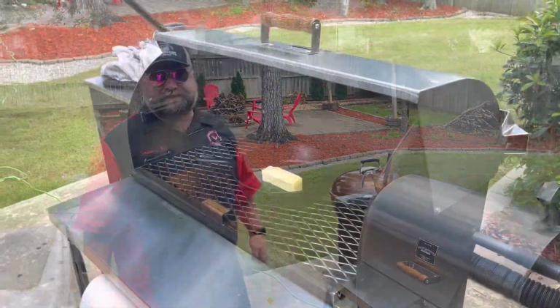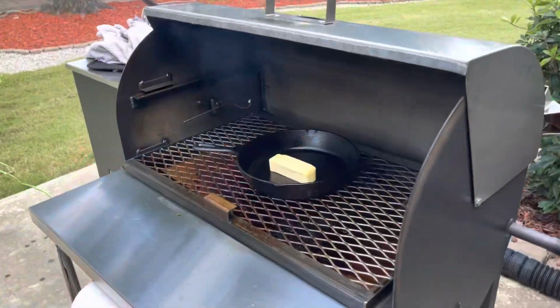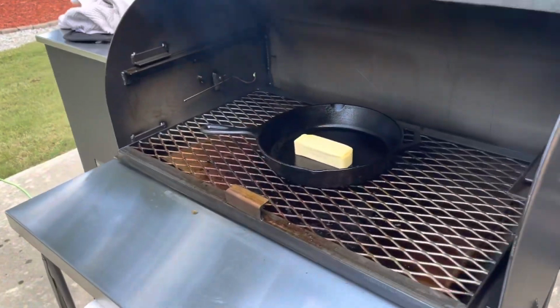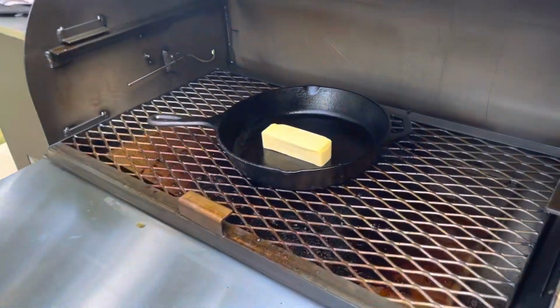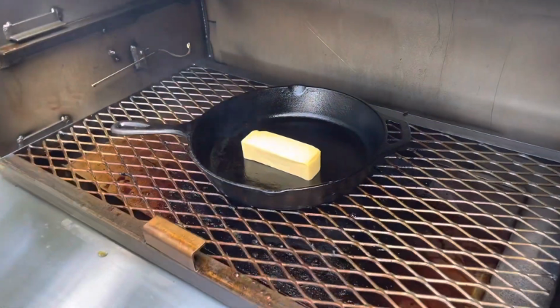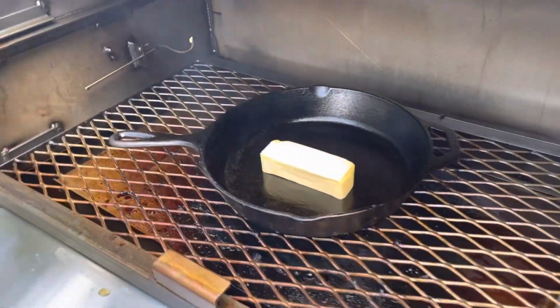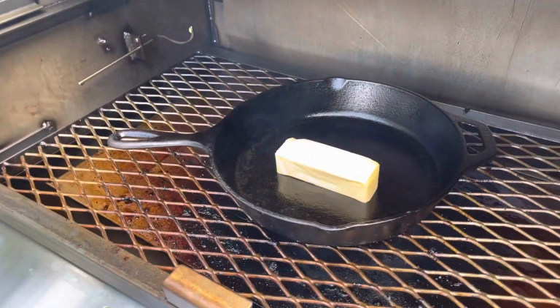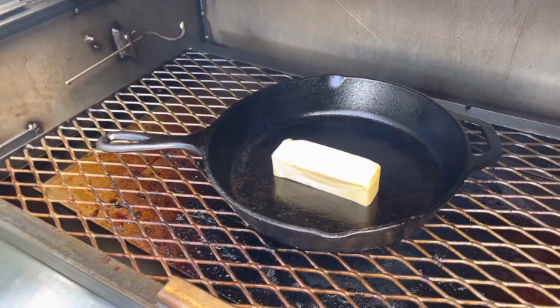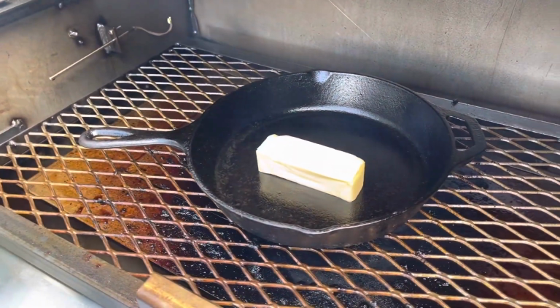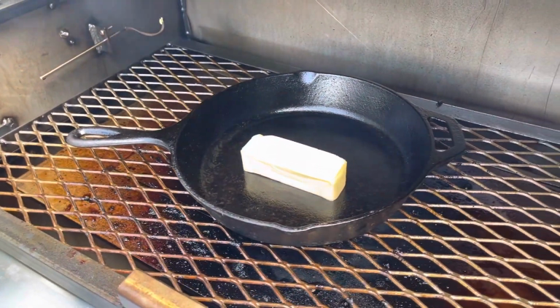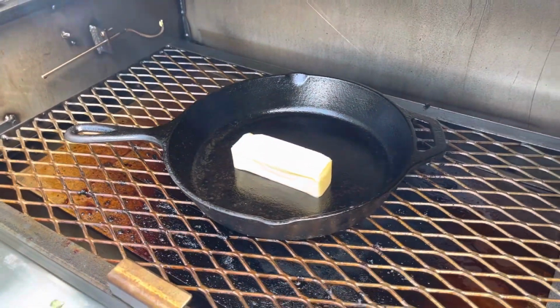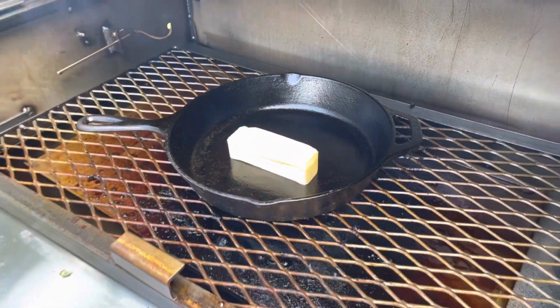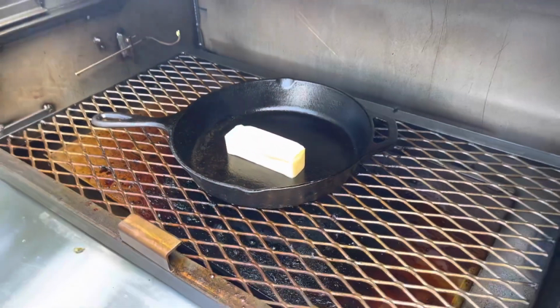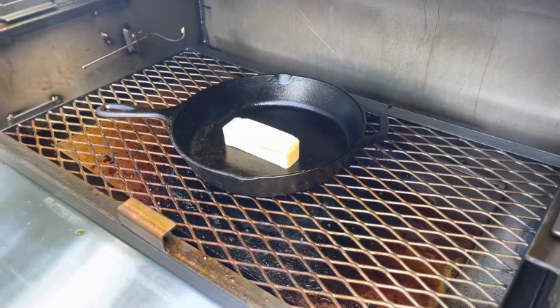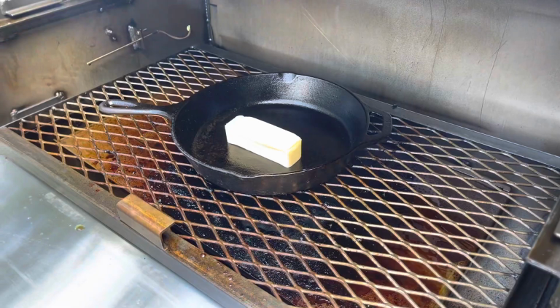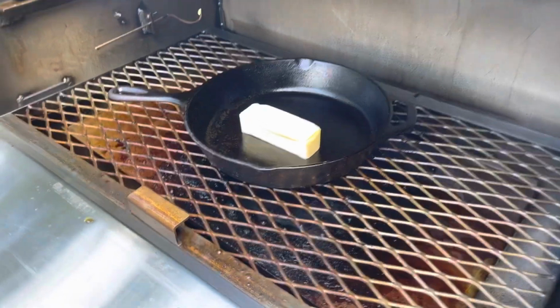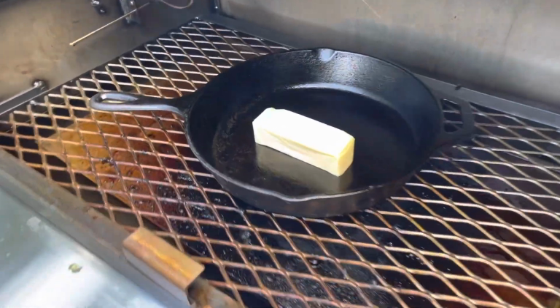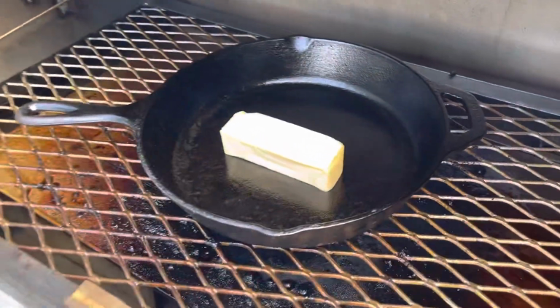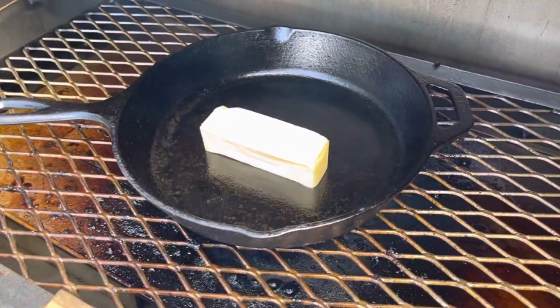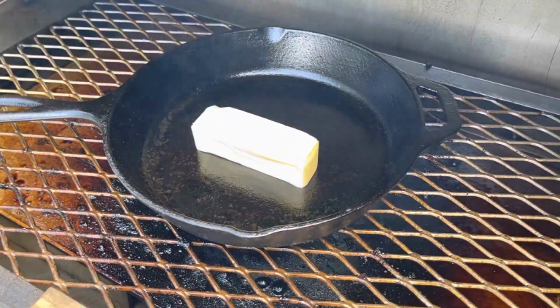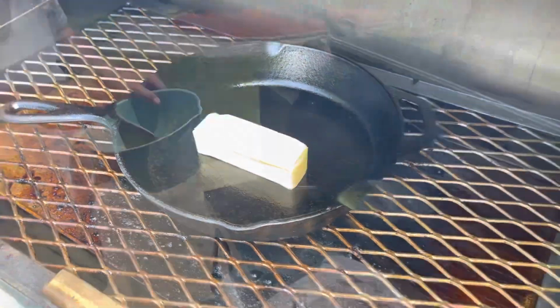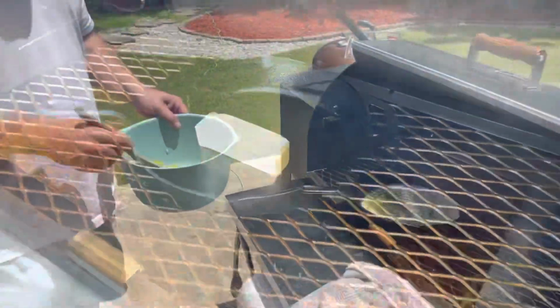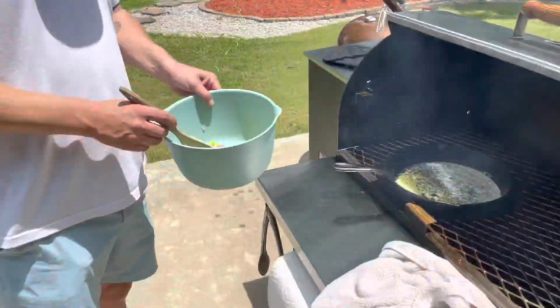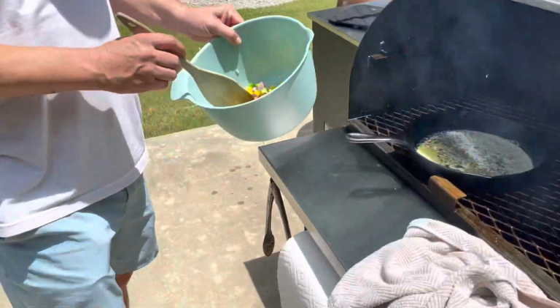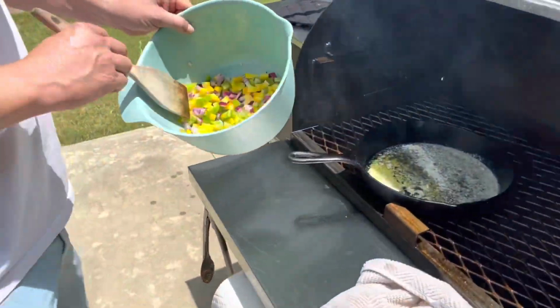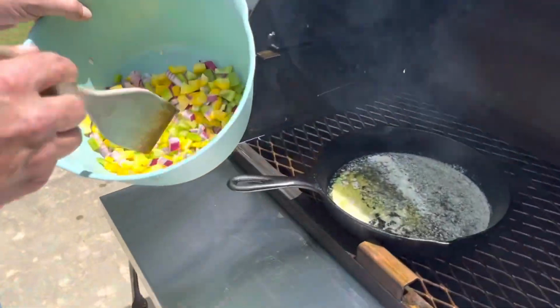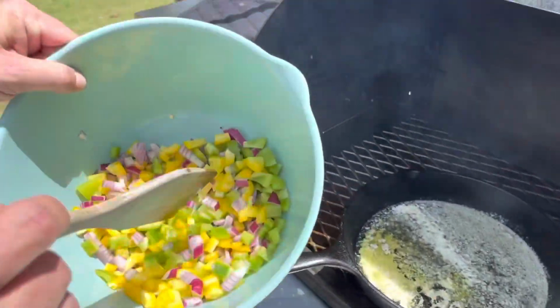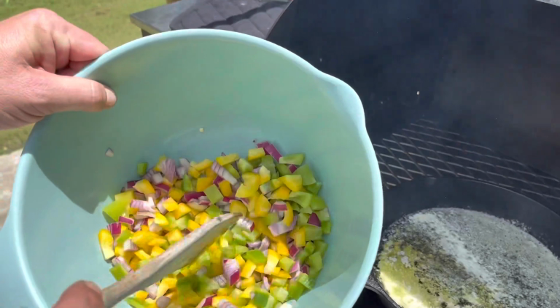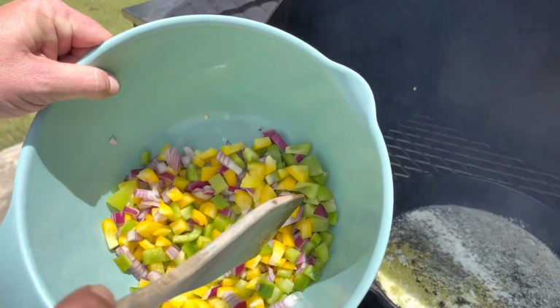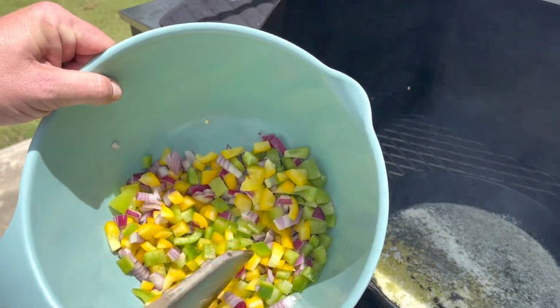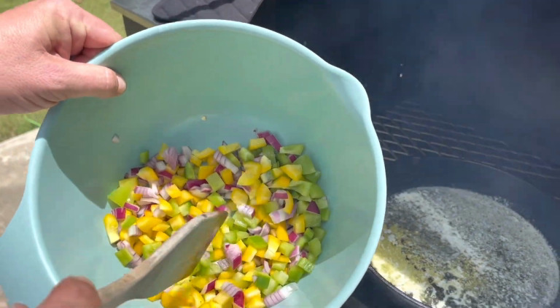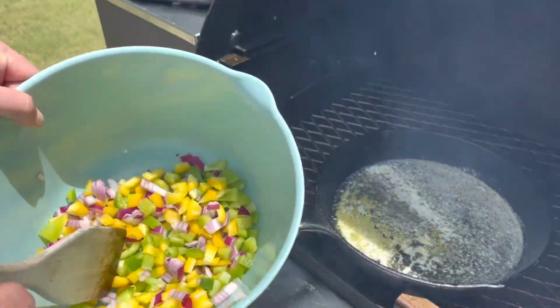All right, y'all. So we're about to do a mouthwatering ribs and shrimp. The ribs are done. This one's got a little stick of butter in there. Now what we're putting in: green peppers, yellow peppers, and red onions.